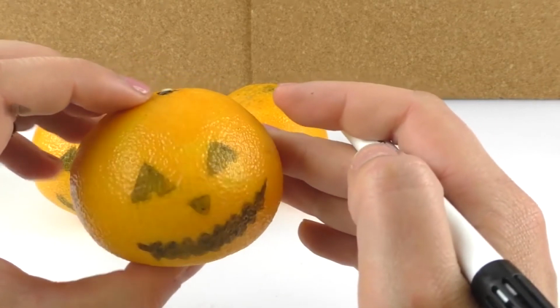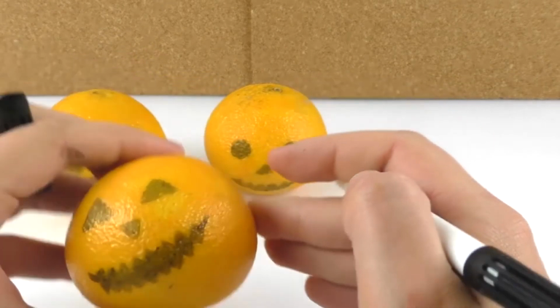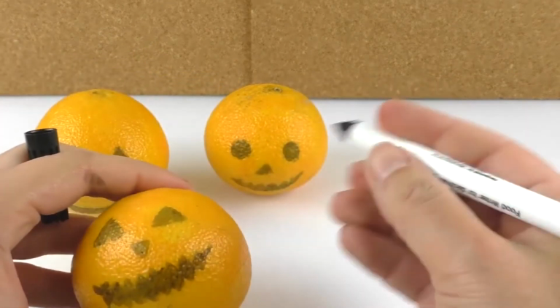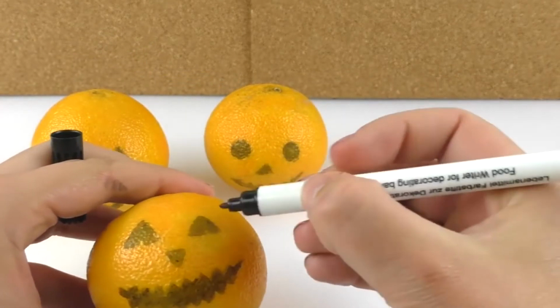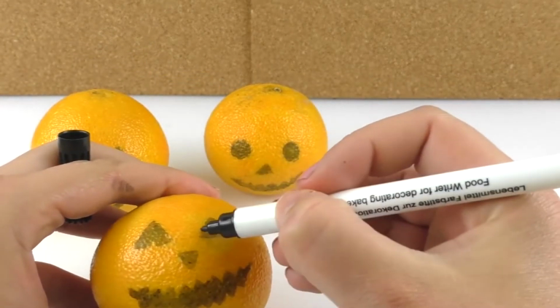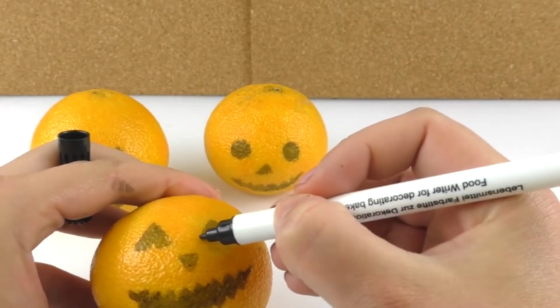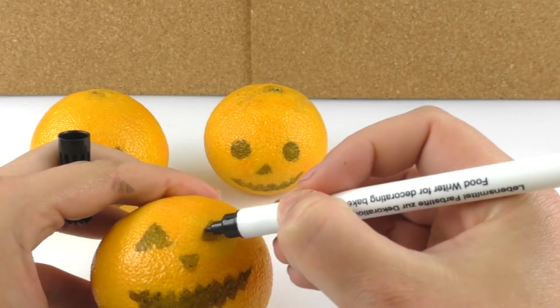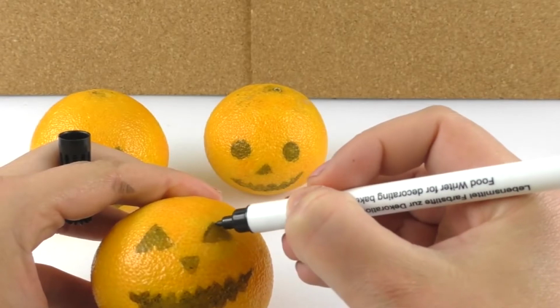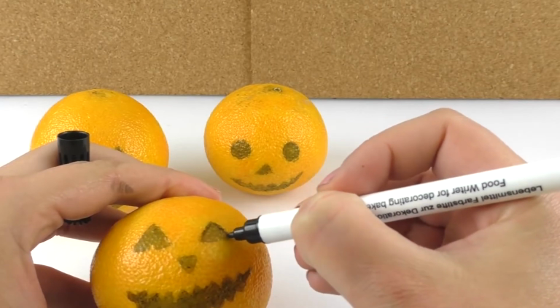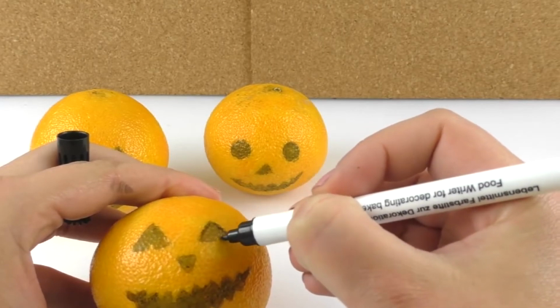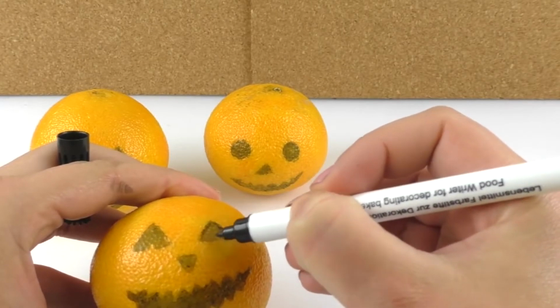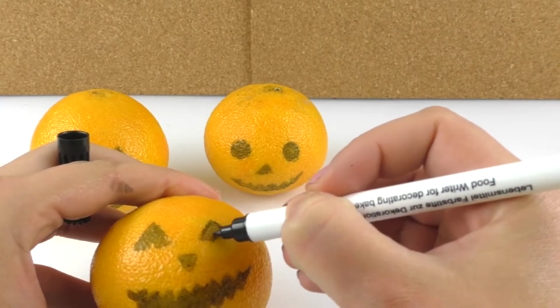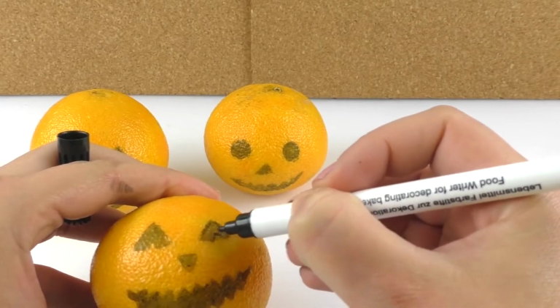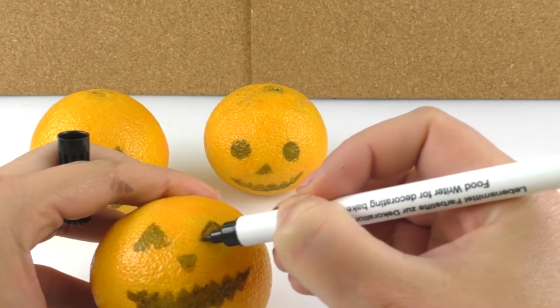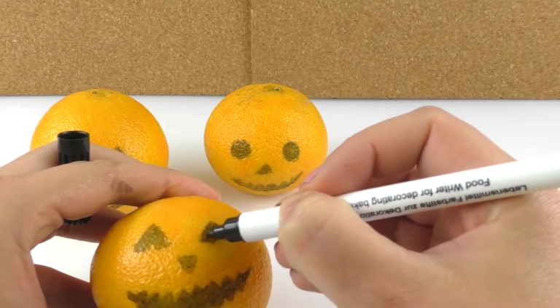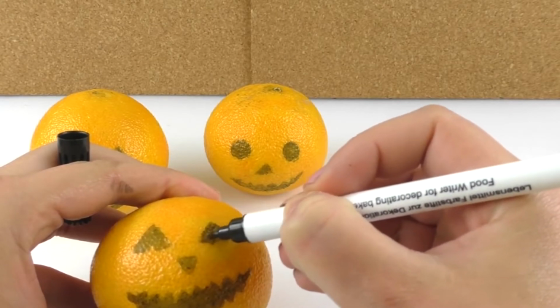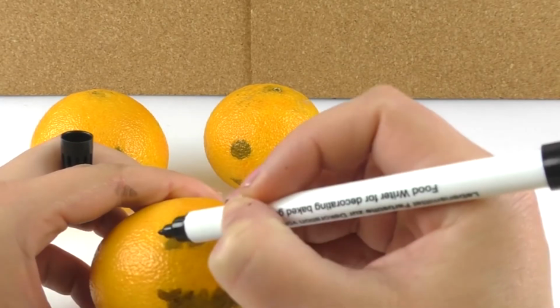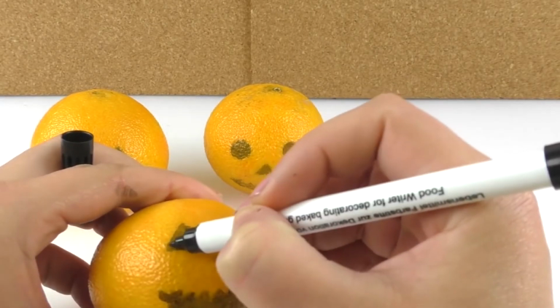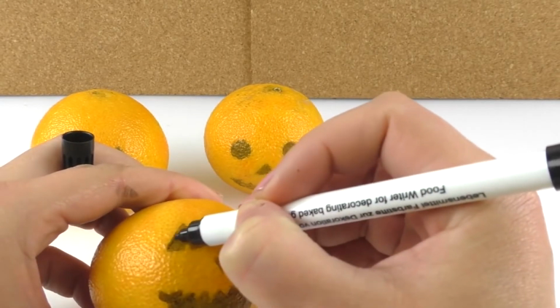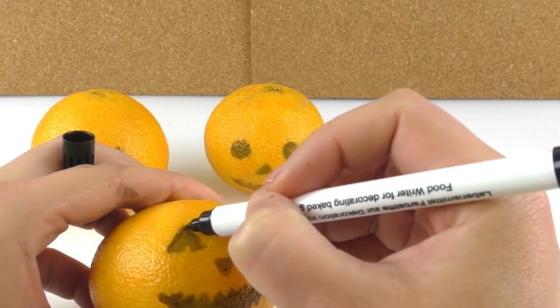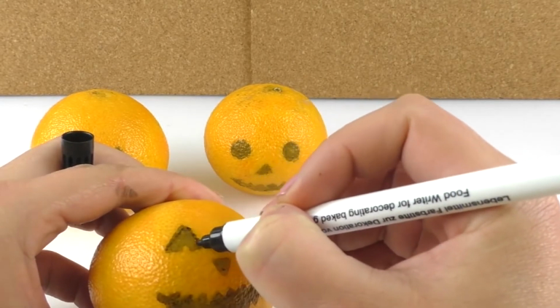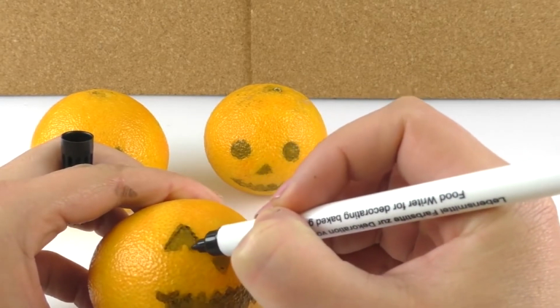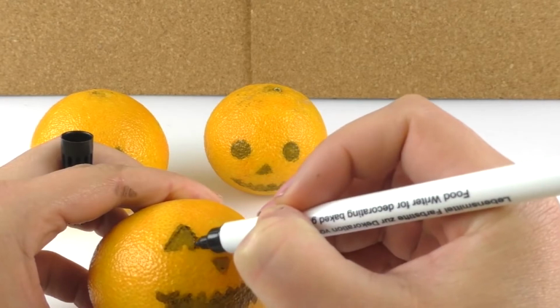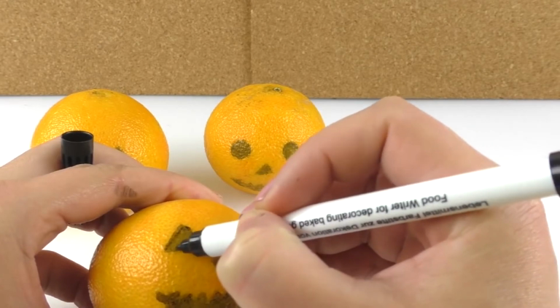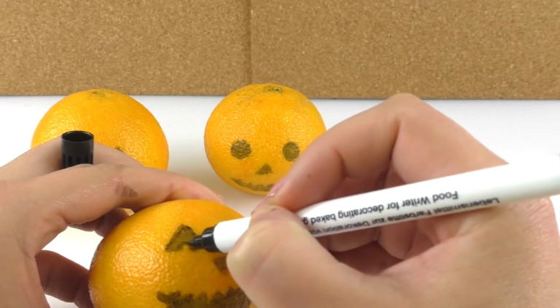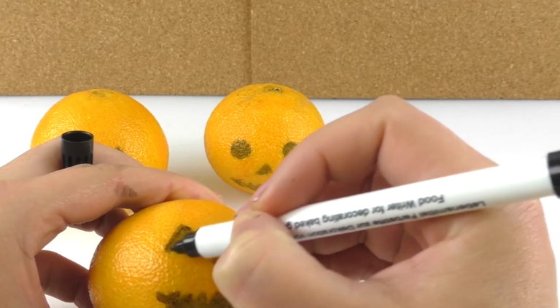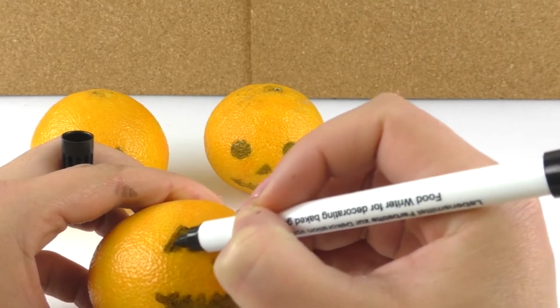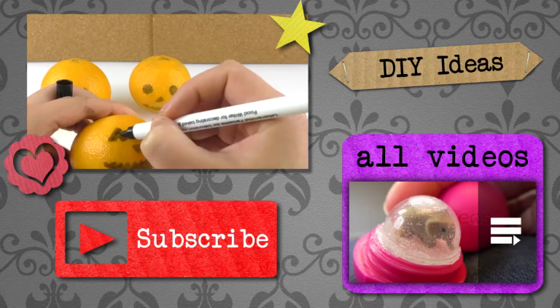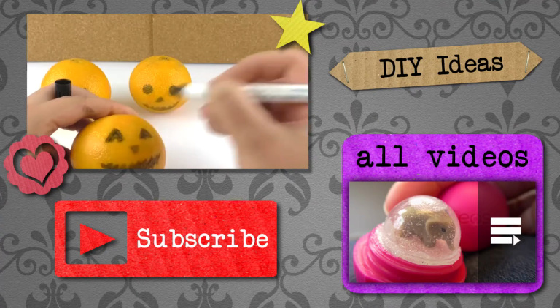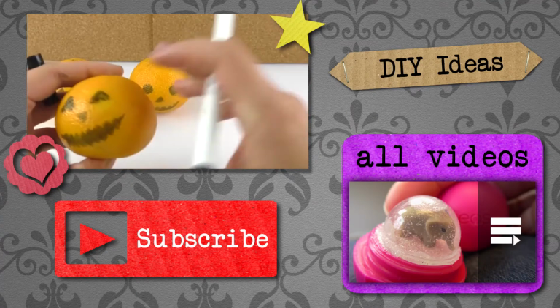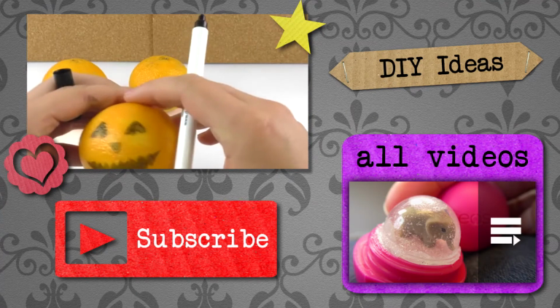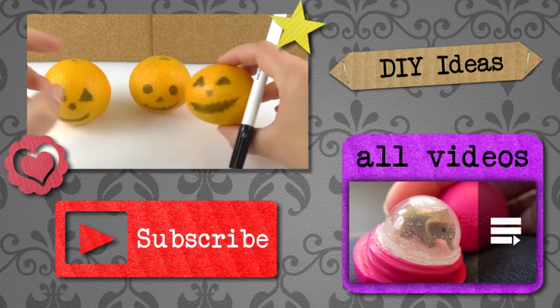This is a perfect decoration idea for a Halloween party or a get-together. And here's my finished mandarin decorated as a pumpkin.